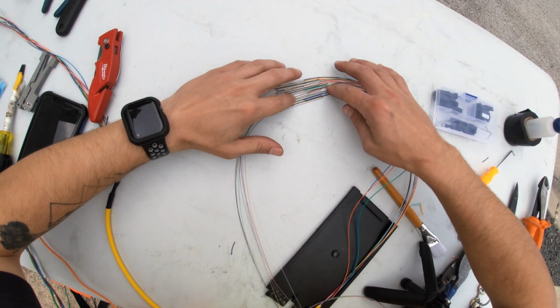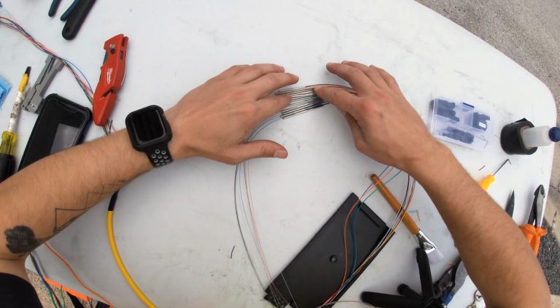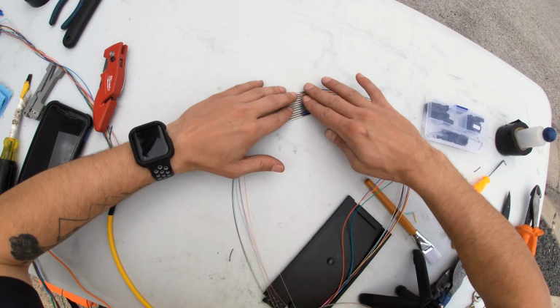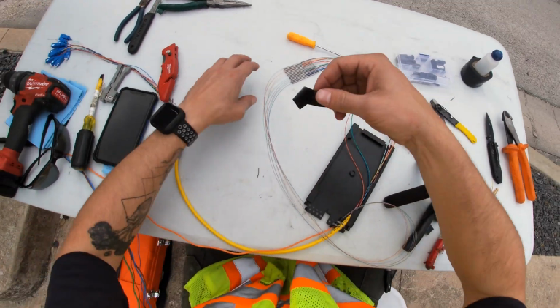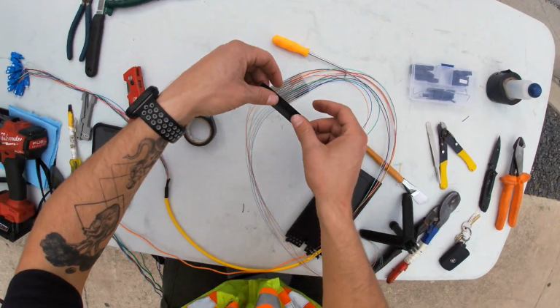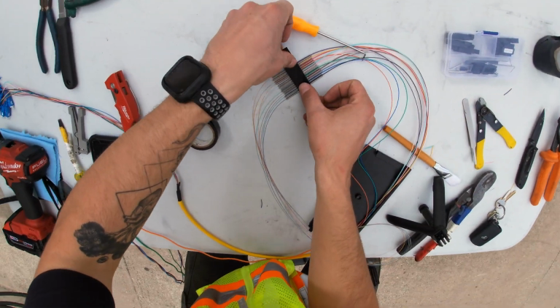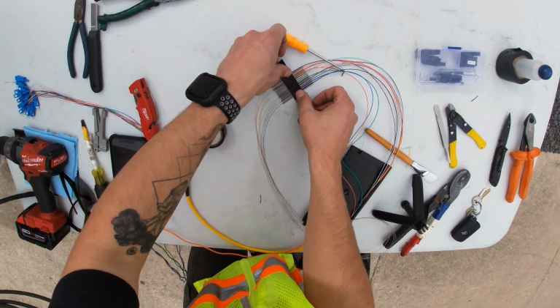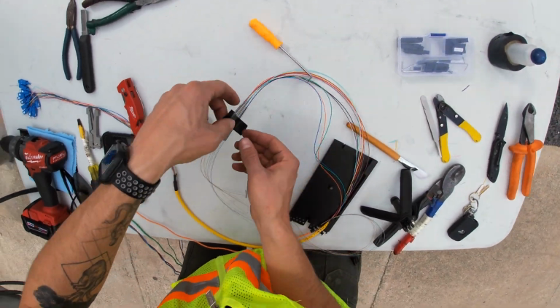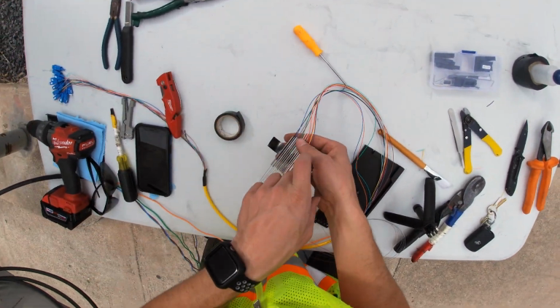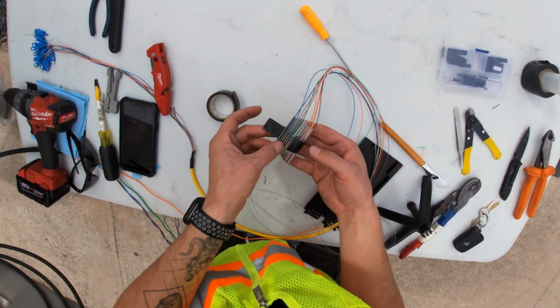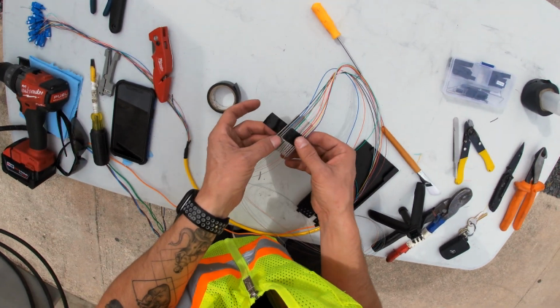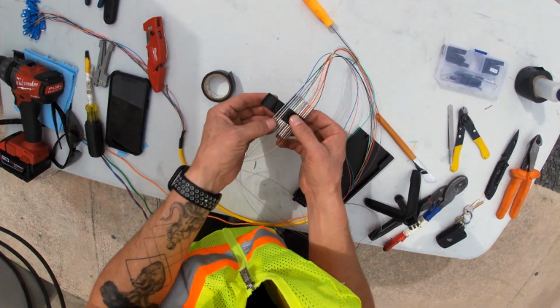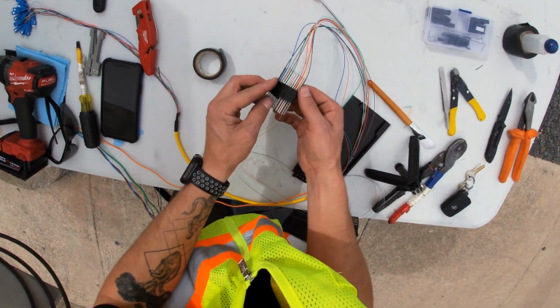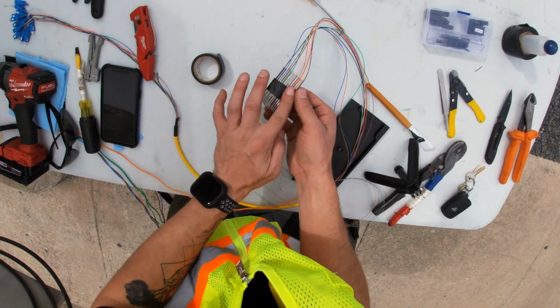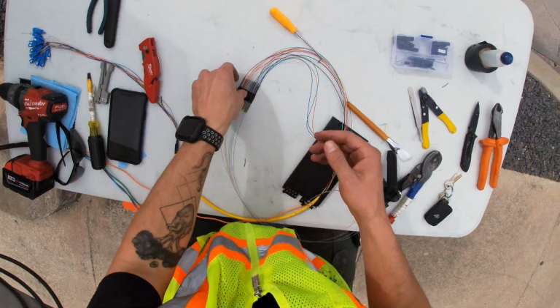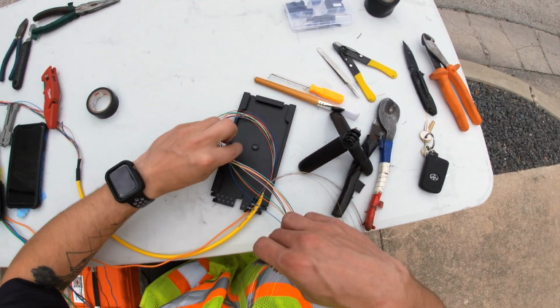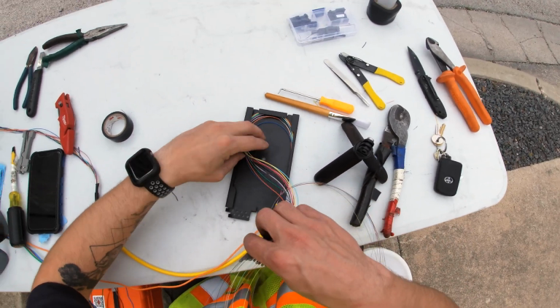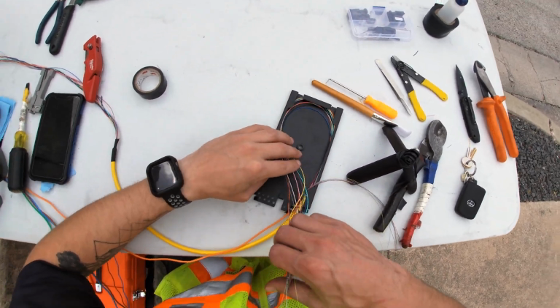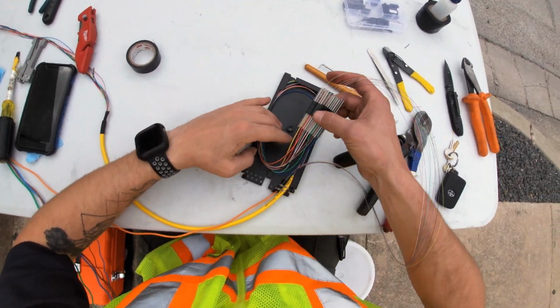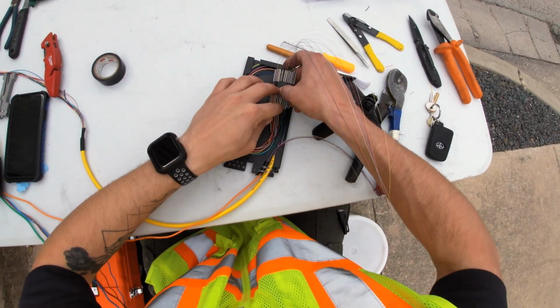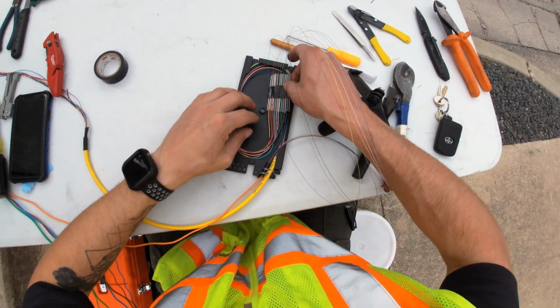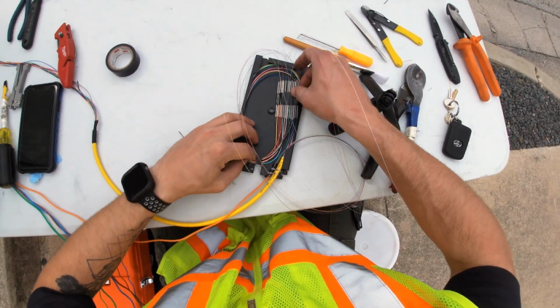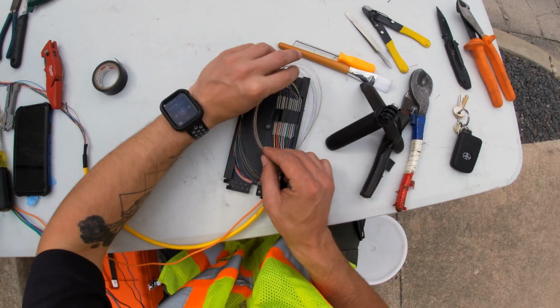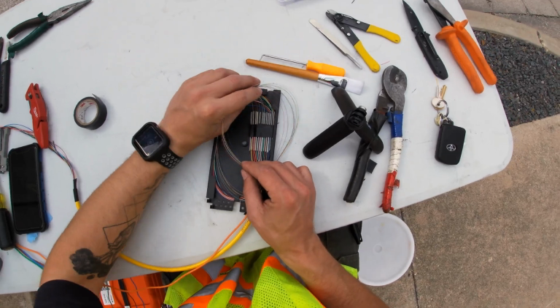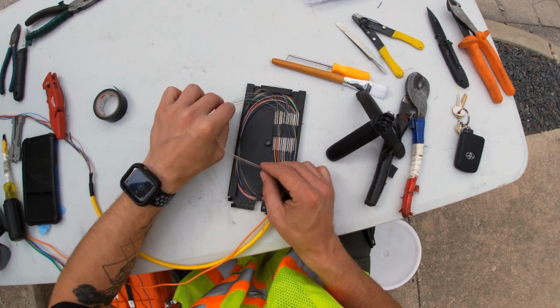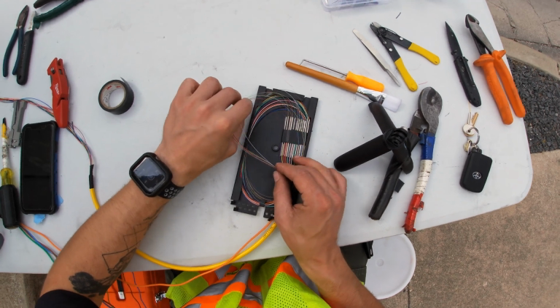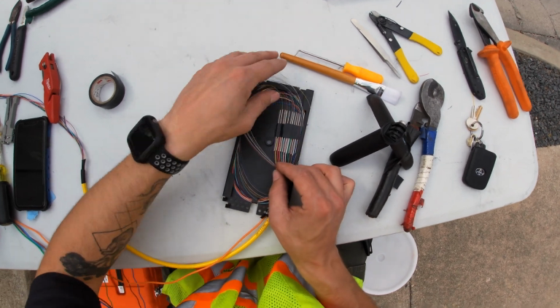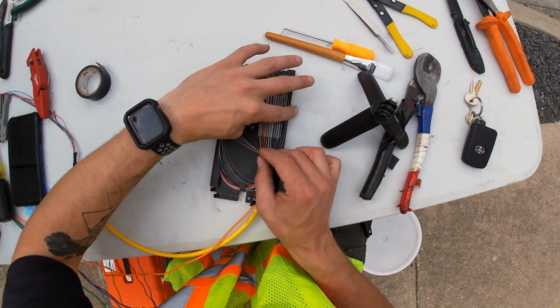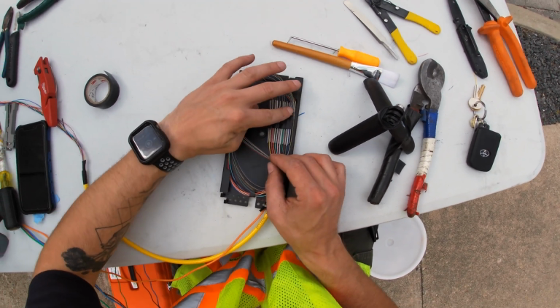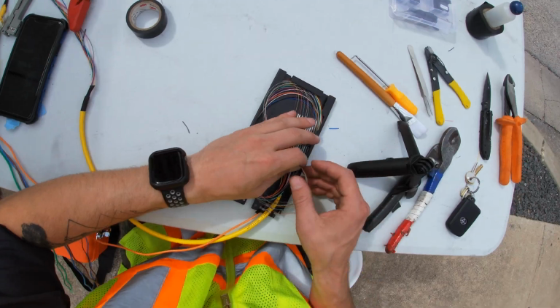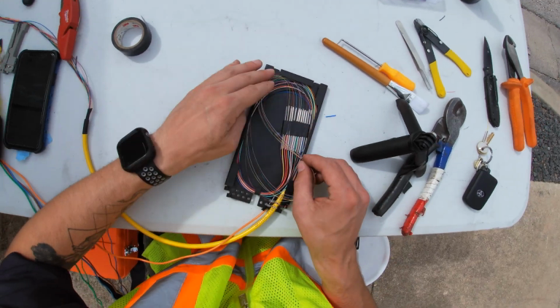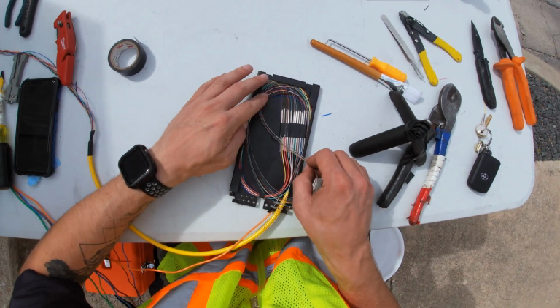Now that all 12 splices are completed, it's time to fold the fiber strands and put the cover on the splice tray. I fold the color-coded pigtail counterclockwise, followed by folding the fiber strands.